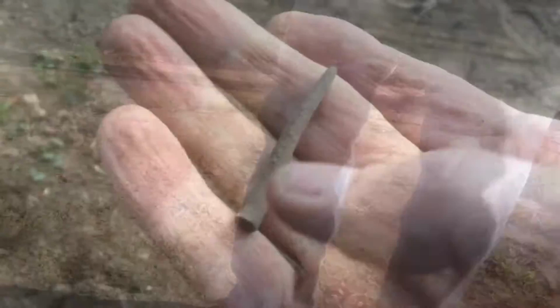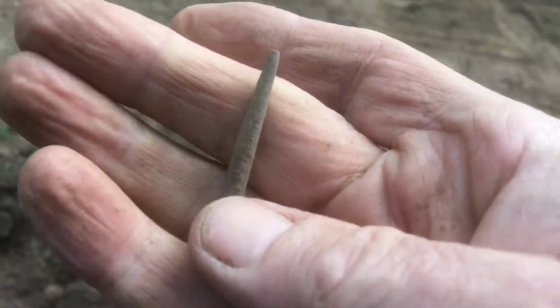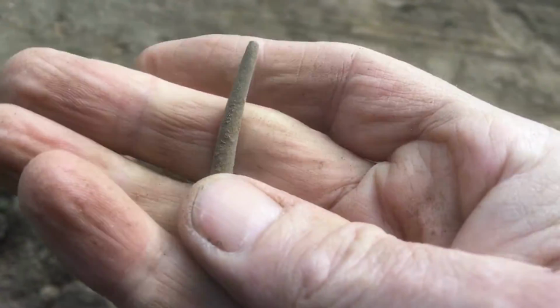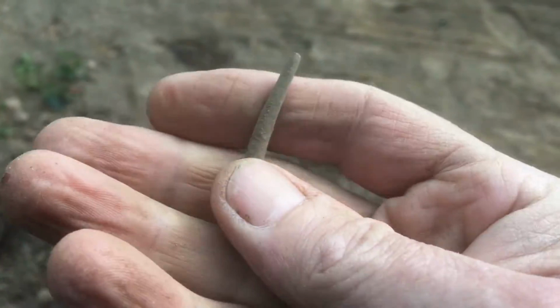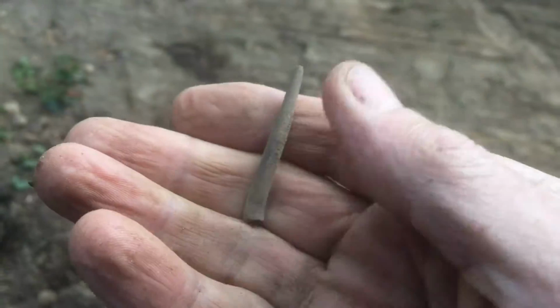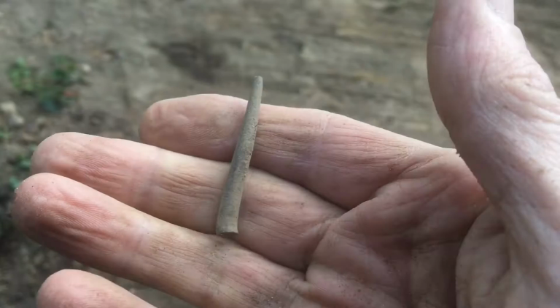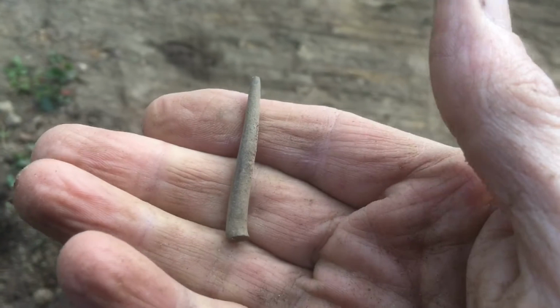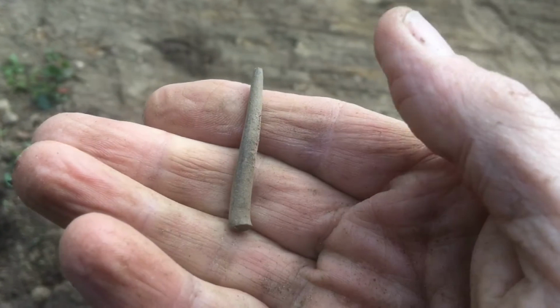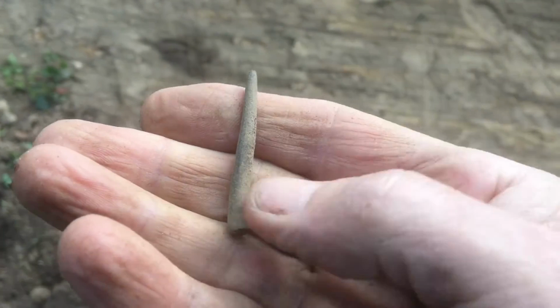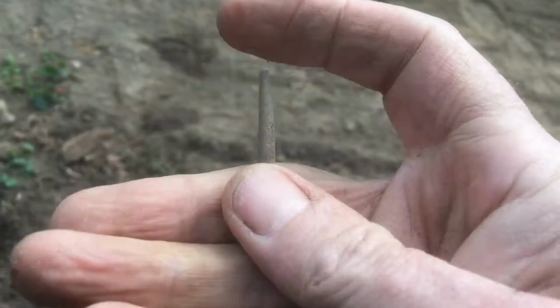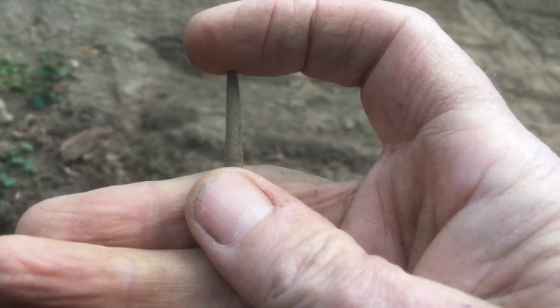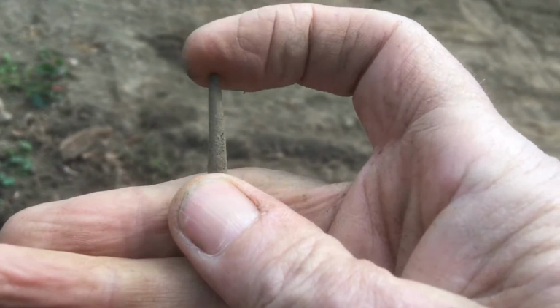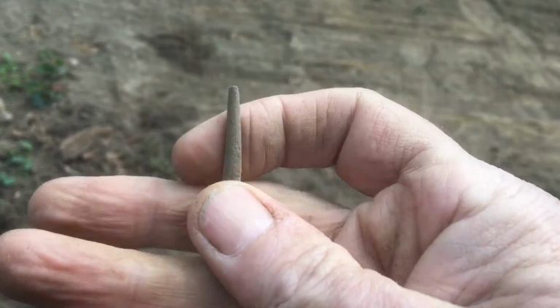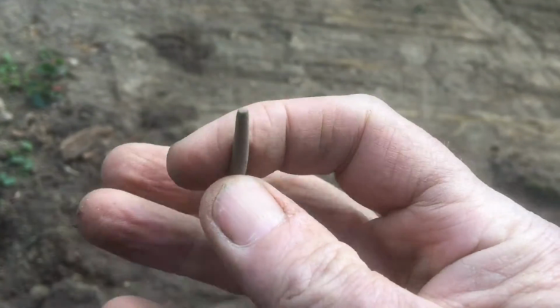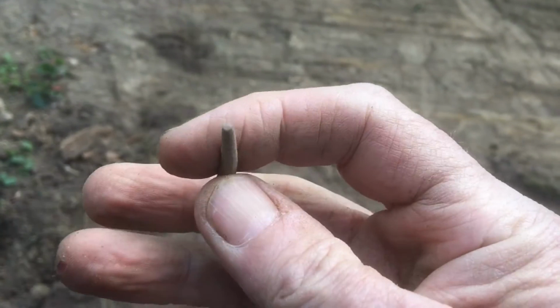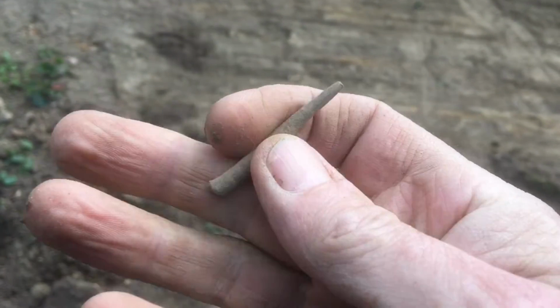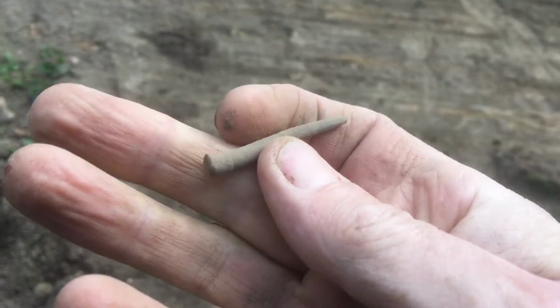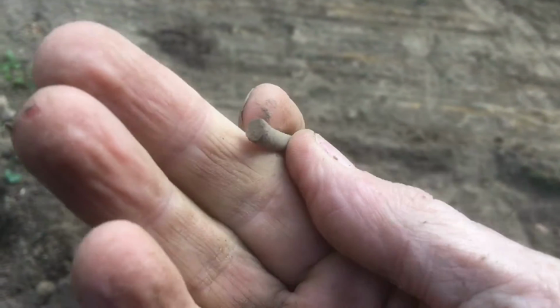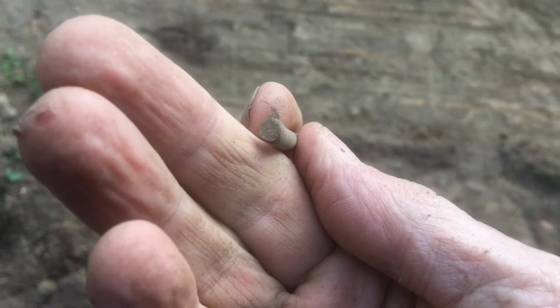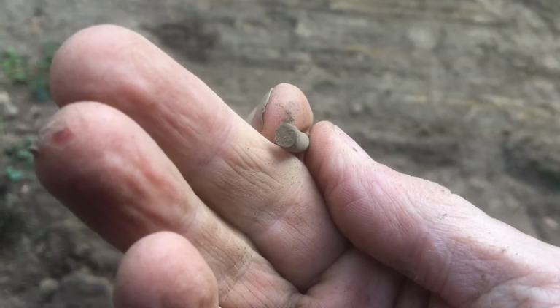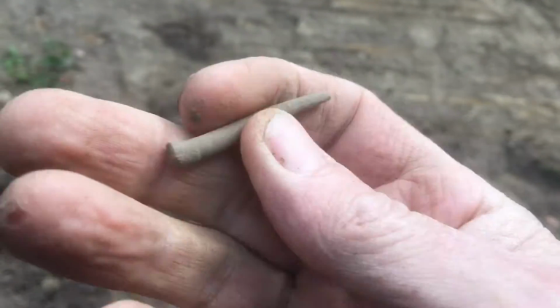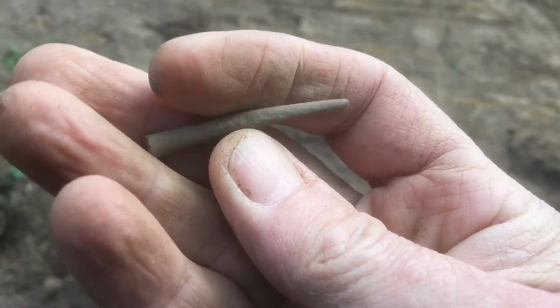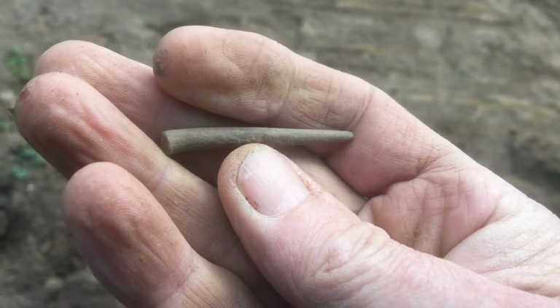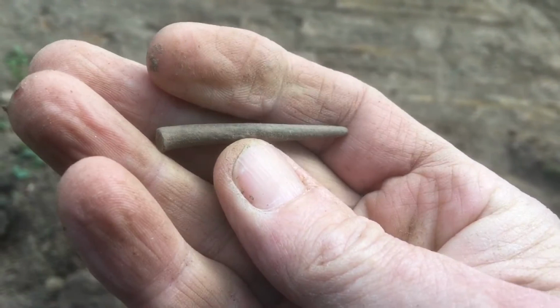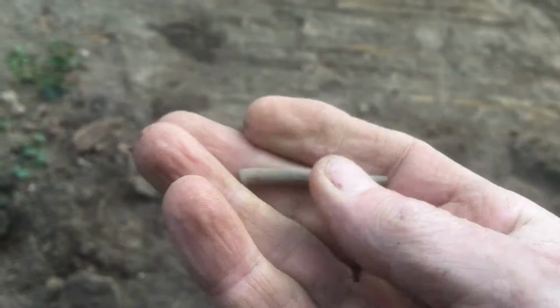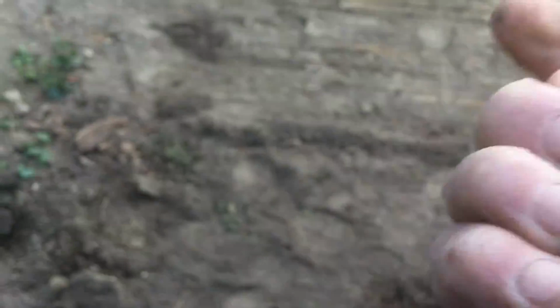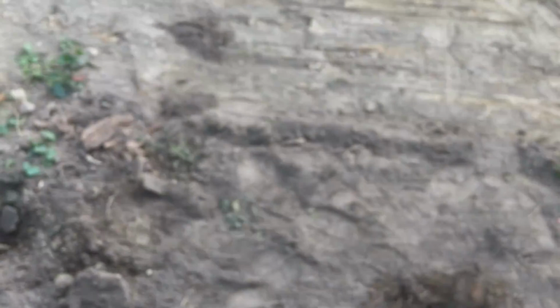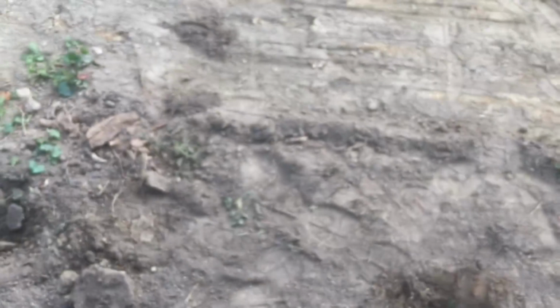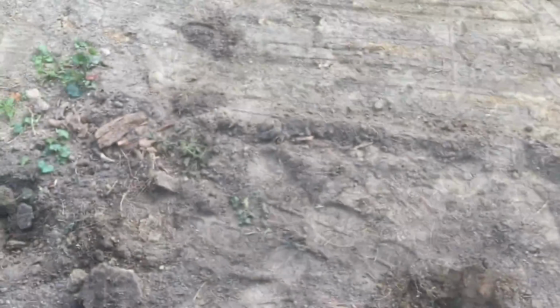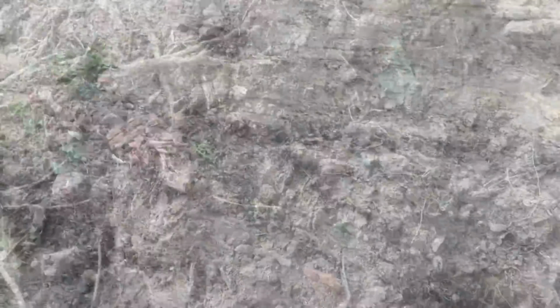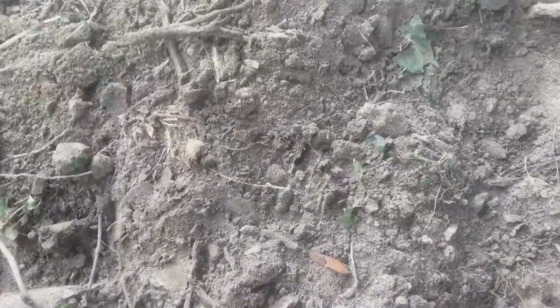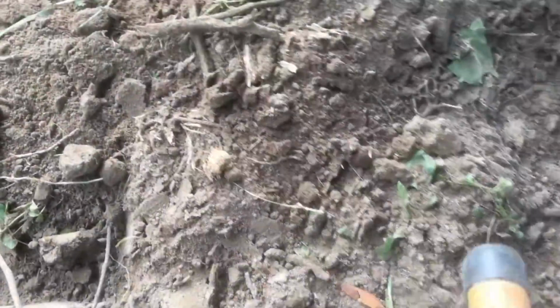I just dug this piece of brass. It's got a point on it. I don't know what it is, but it's got a real good signal.